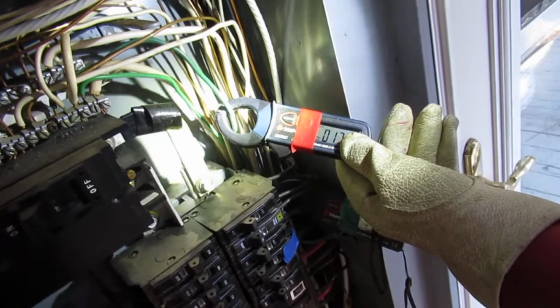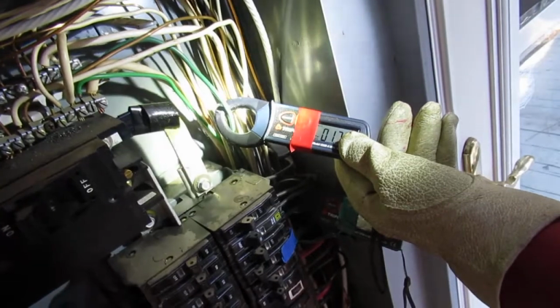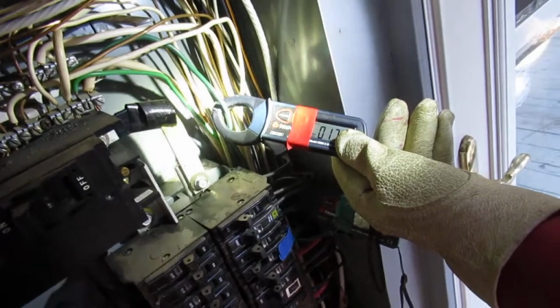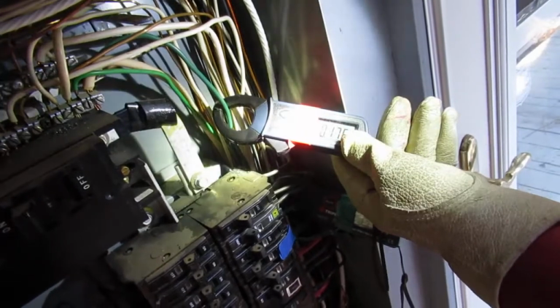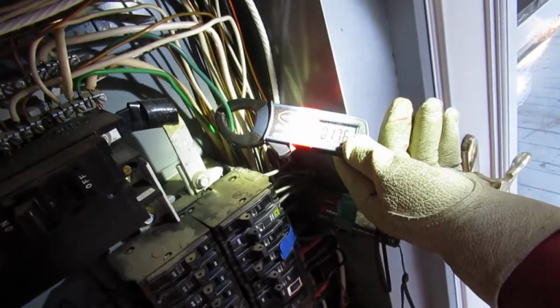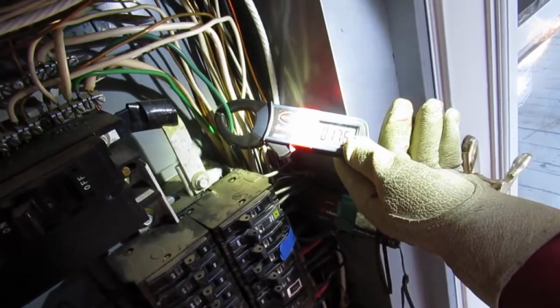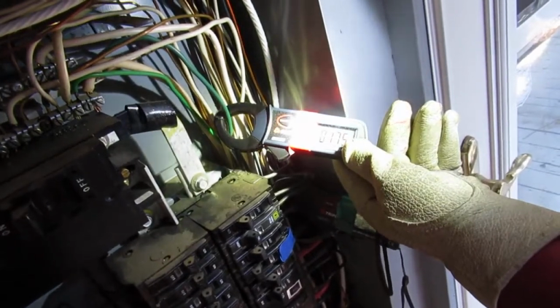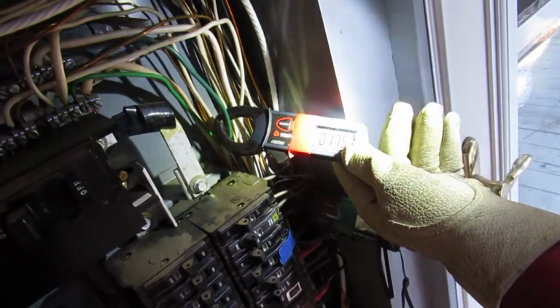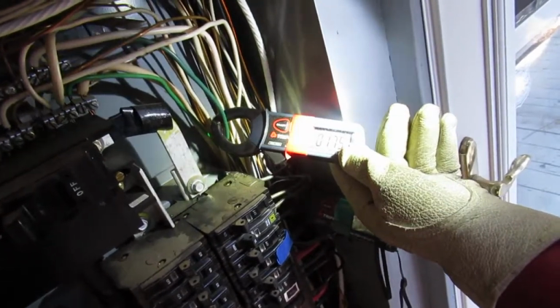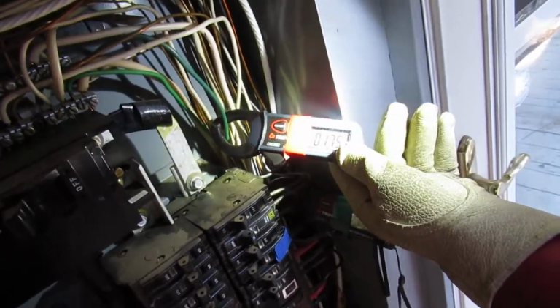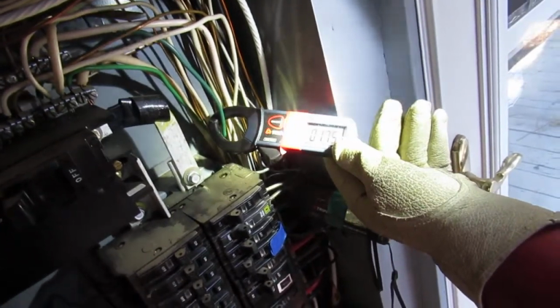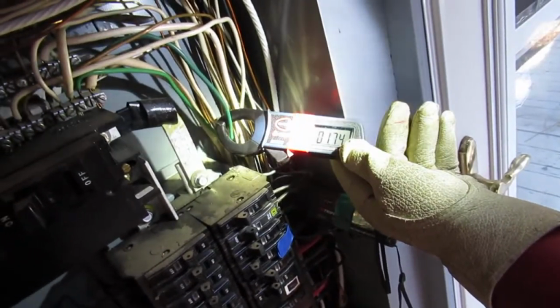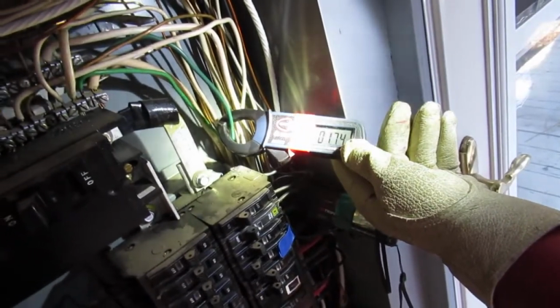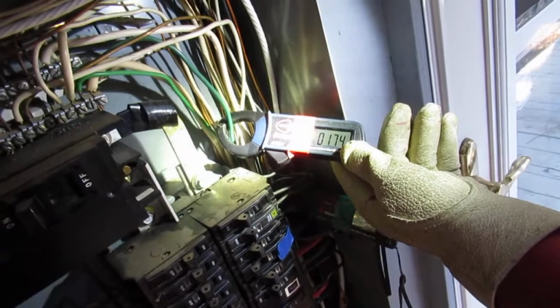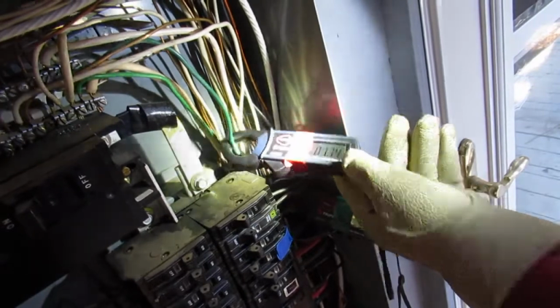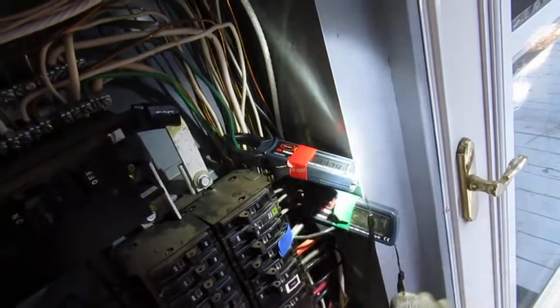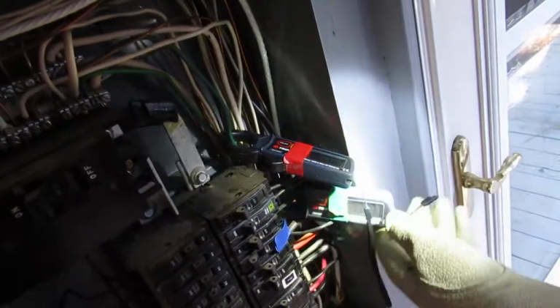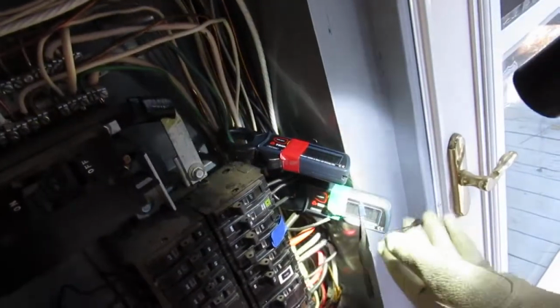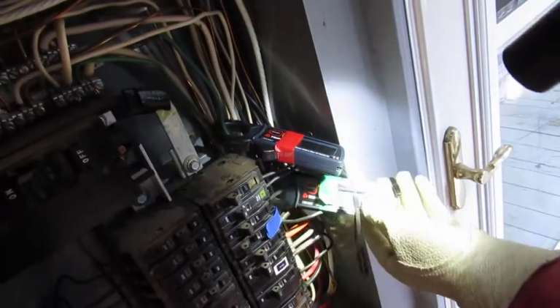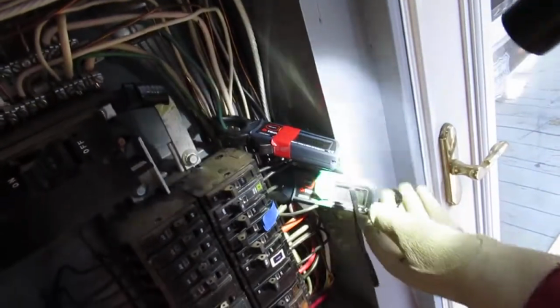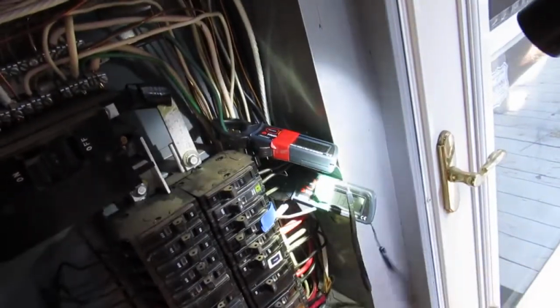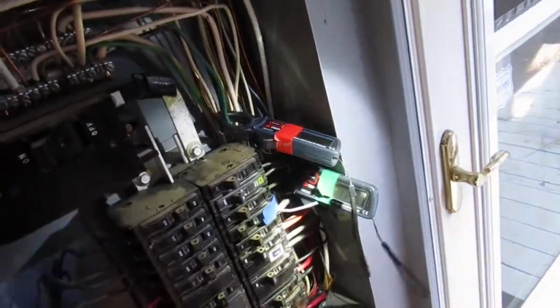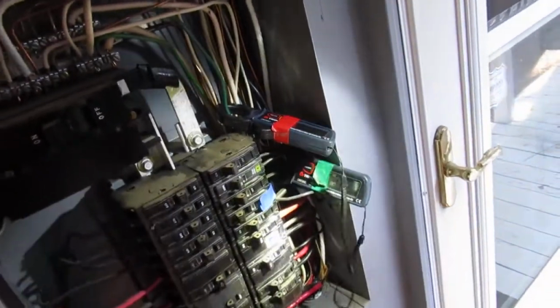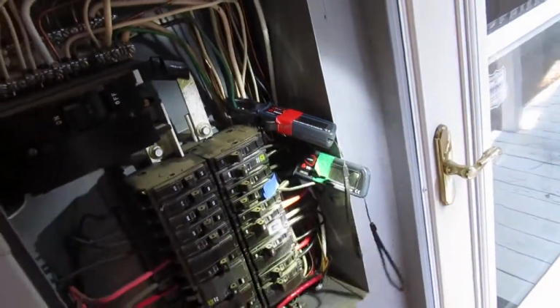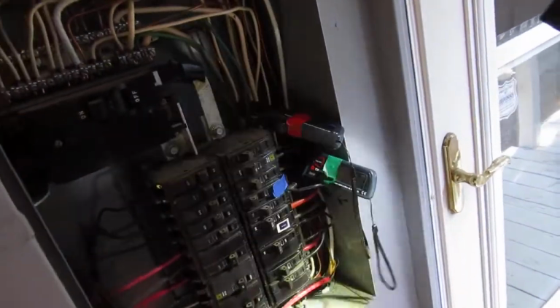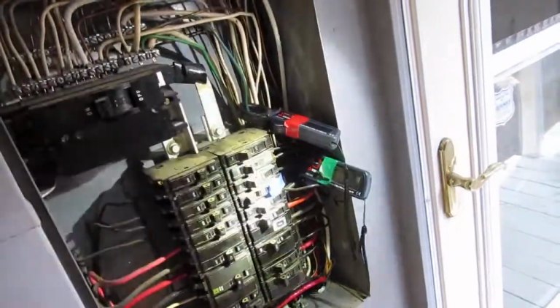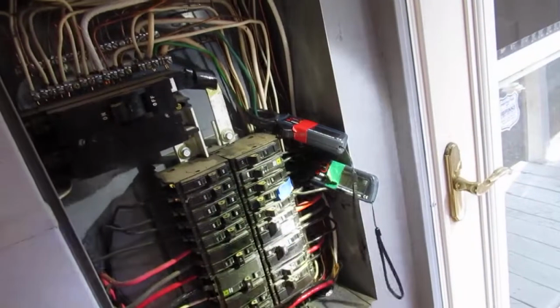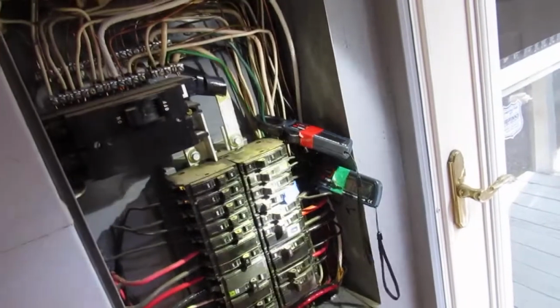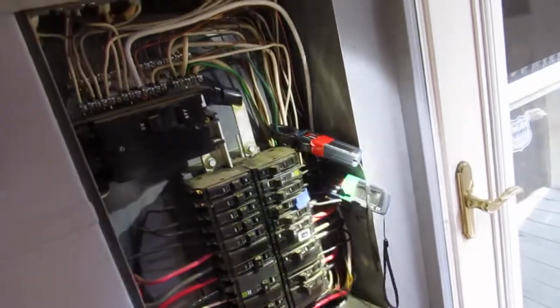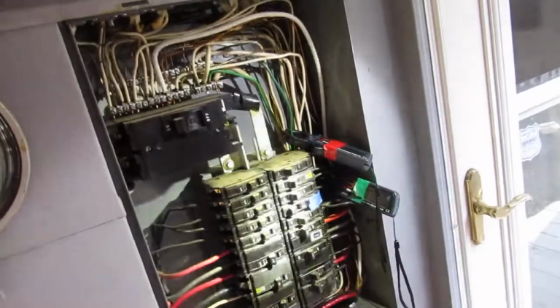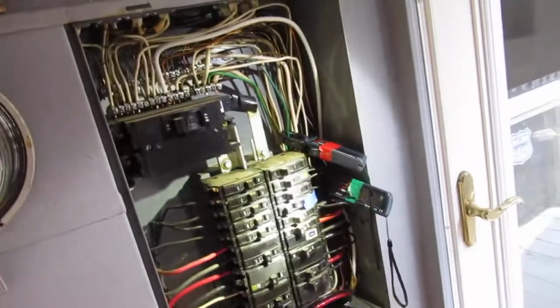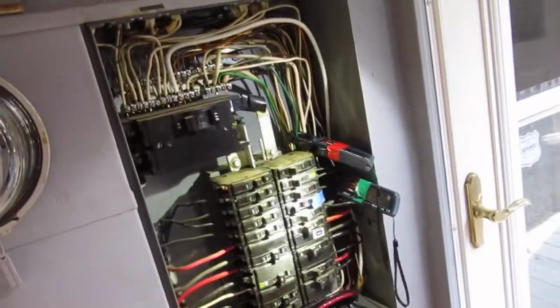It's there for momentary clearing of an electrical fault, not continuous carrying of the current. So this means there is a neutral to ground connection somewhere in the house we may be able to find out.